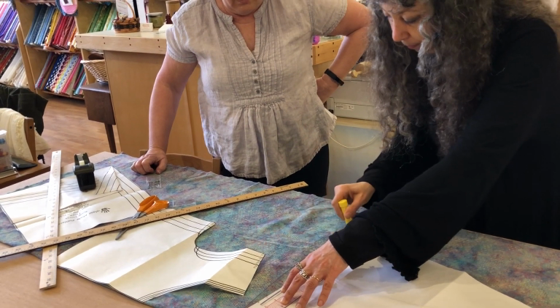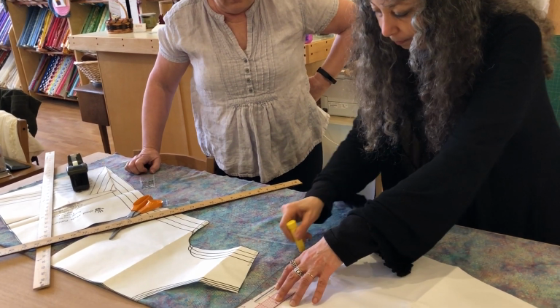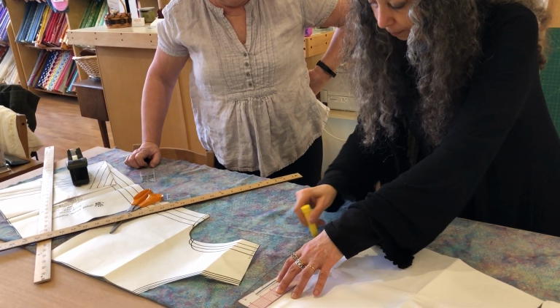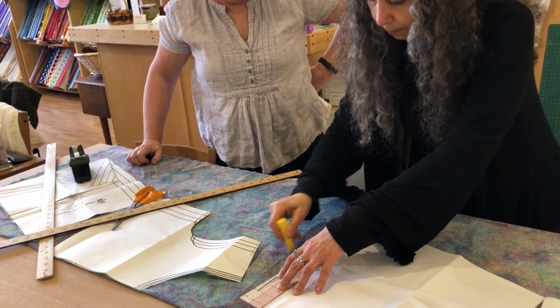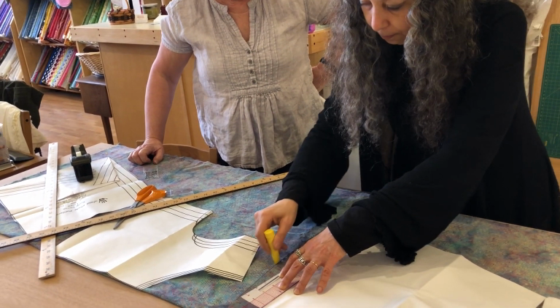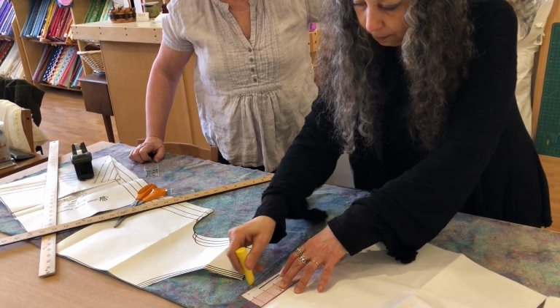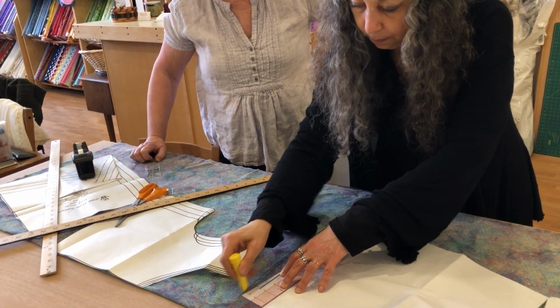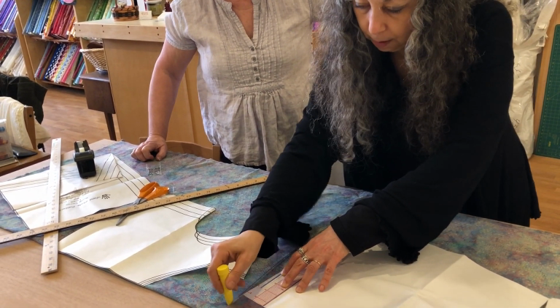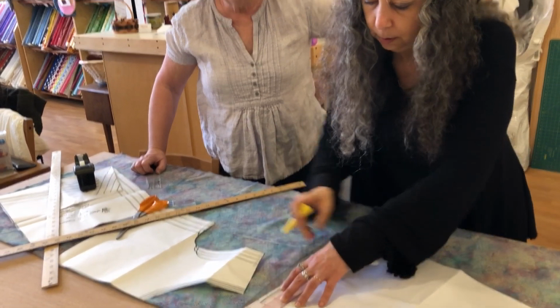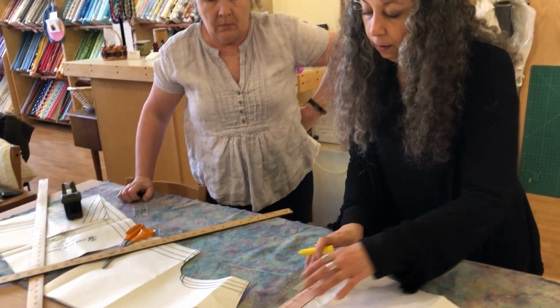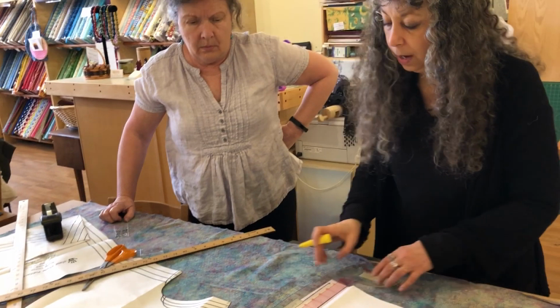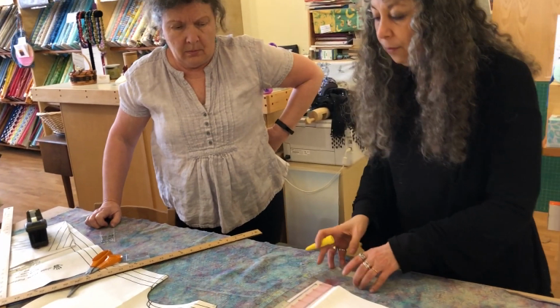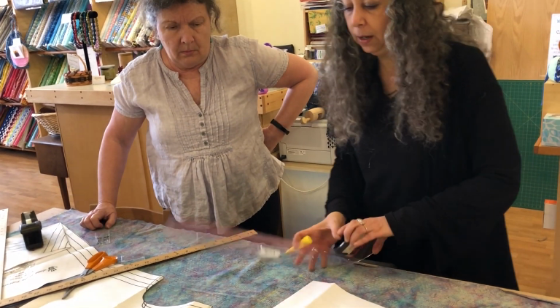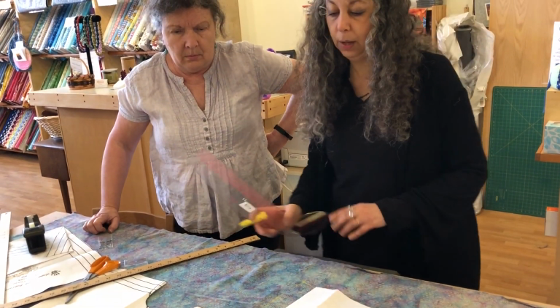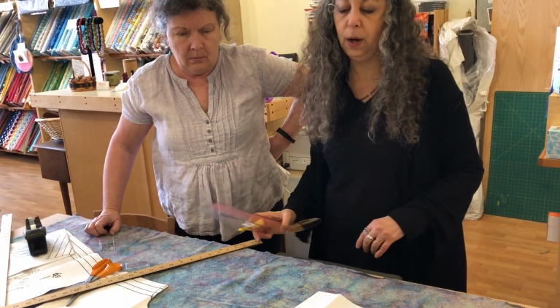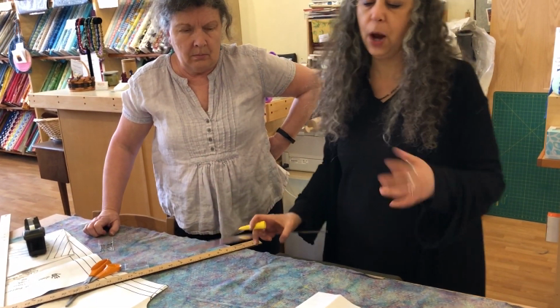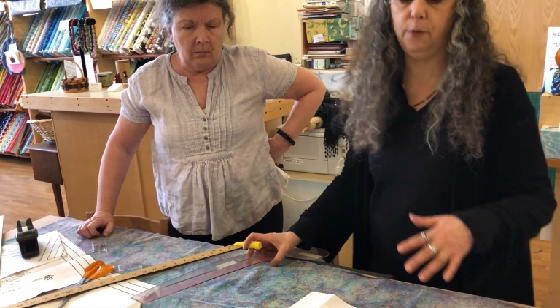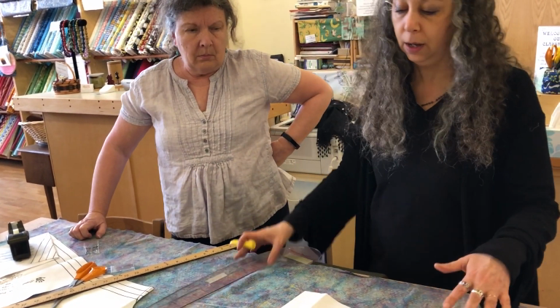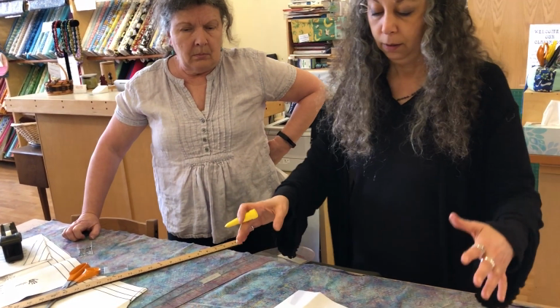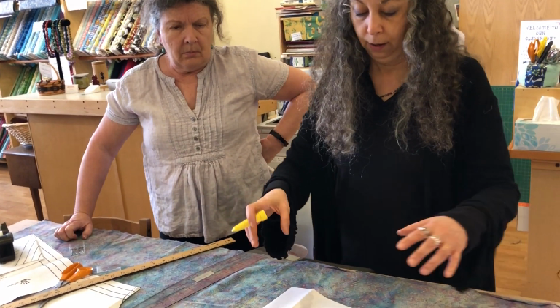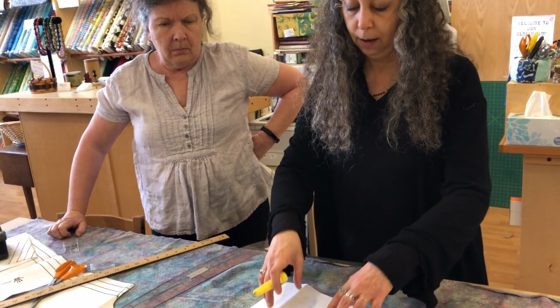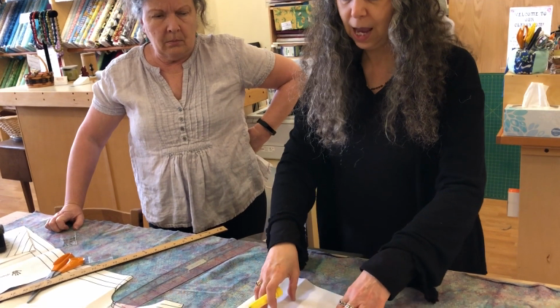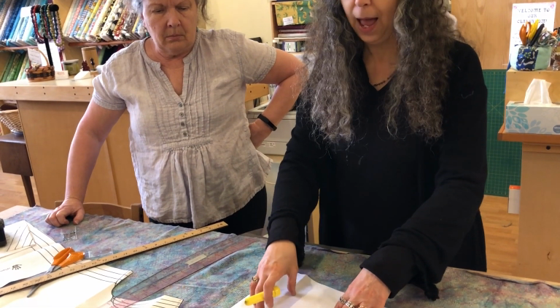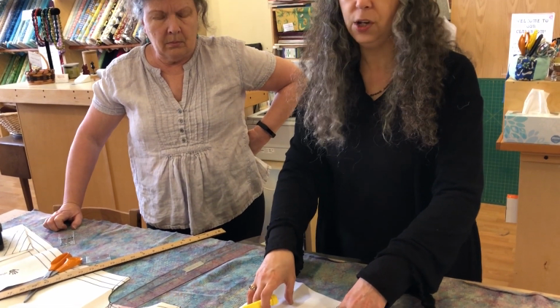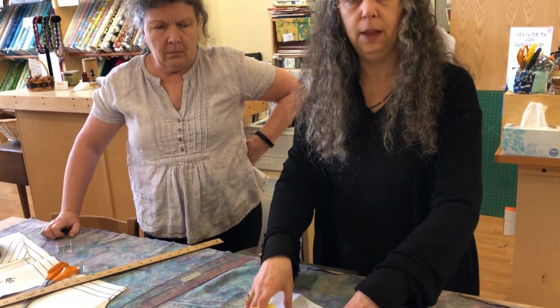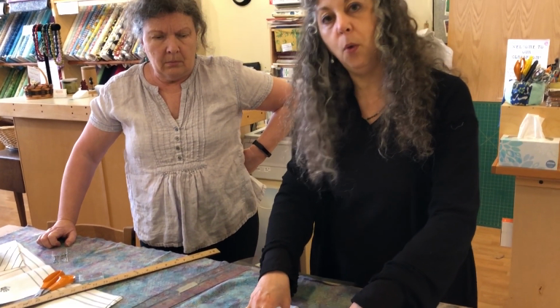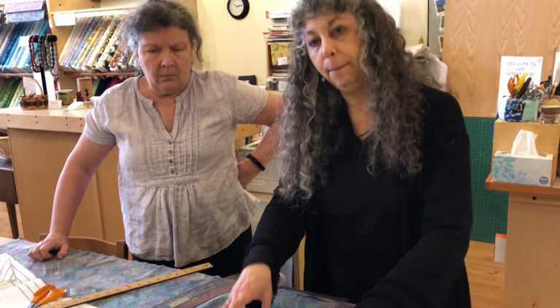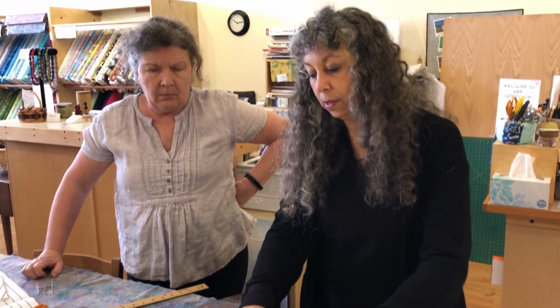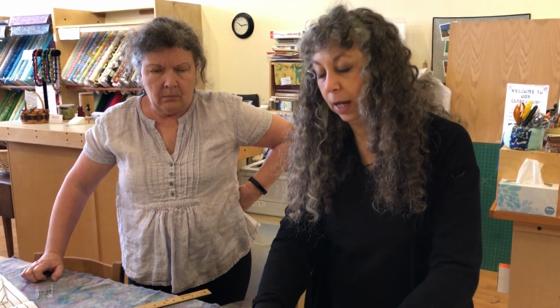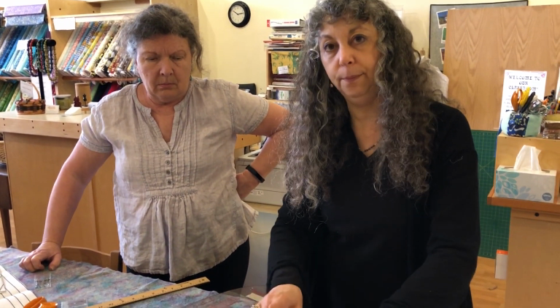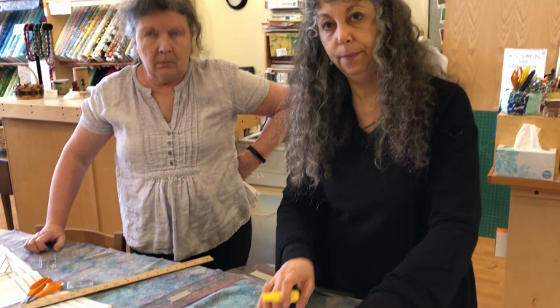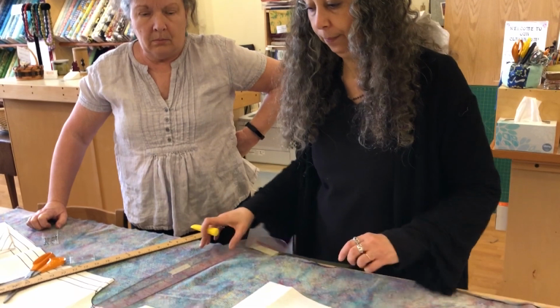Question: are you building in a hem, or does this not need a hem? We haven't built in a hem — well, actually we already have. We set our pattern to be the length we want plus an inch hem.